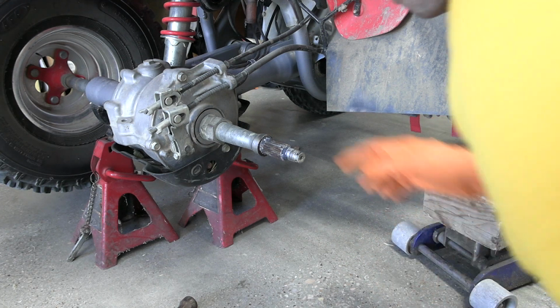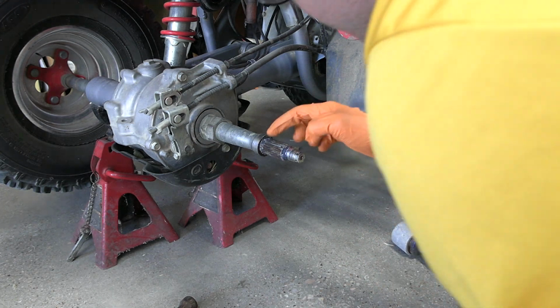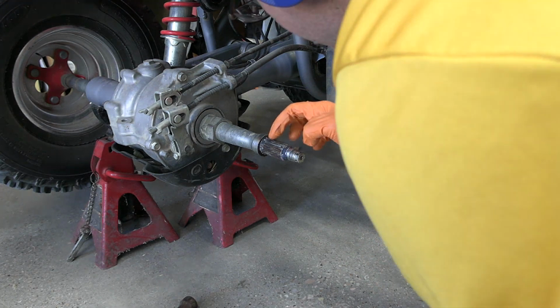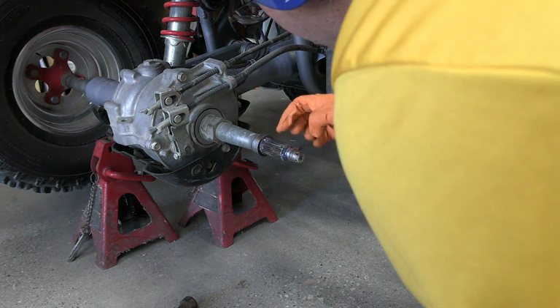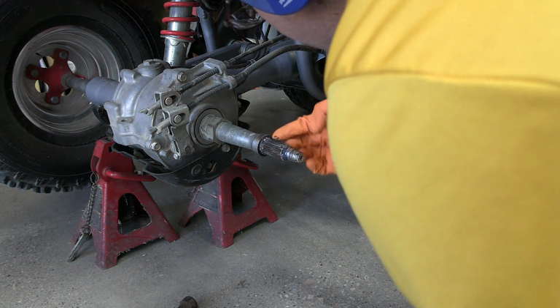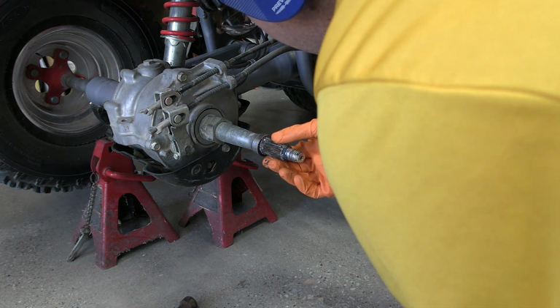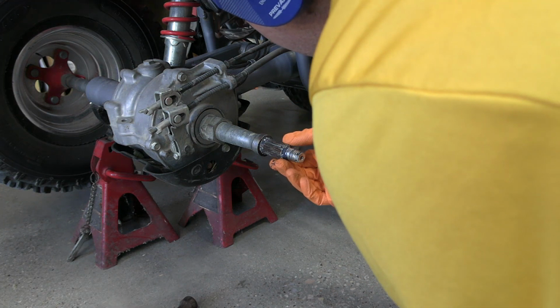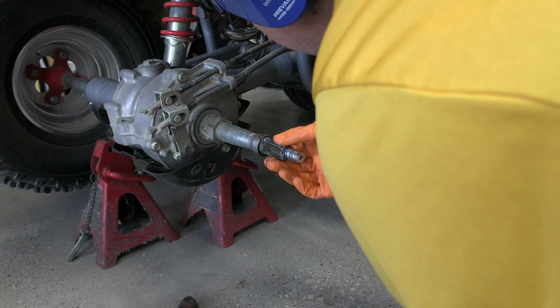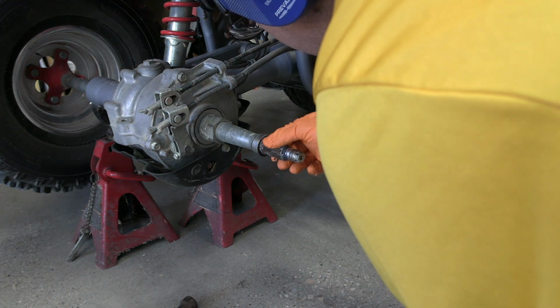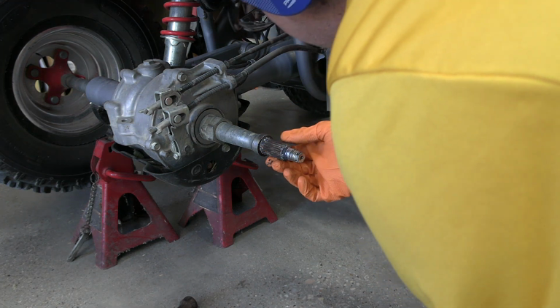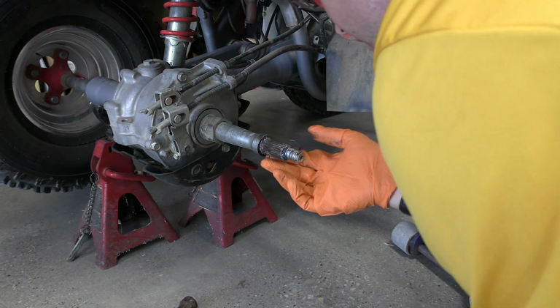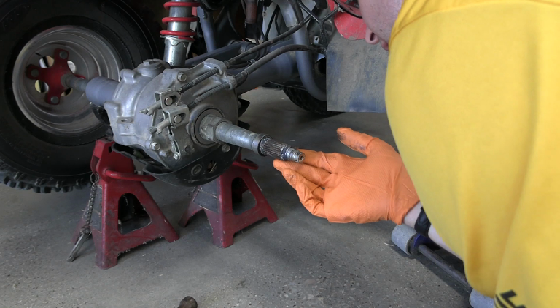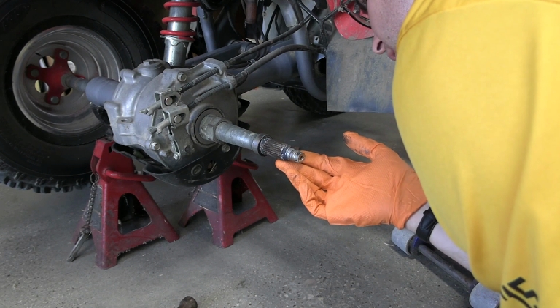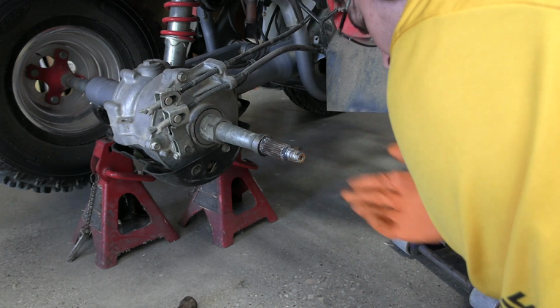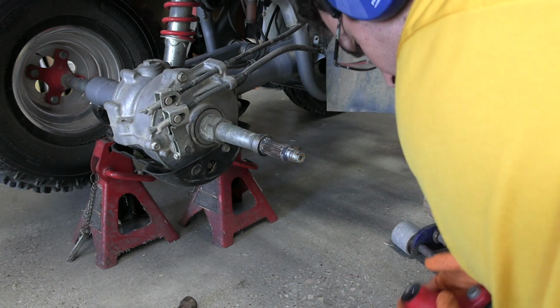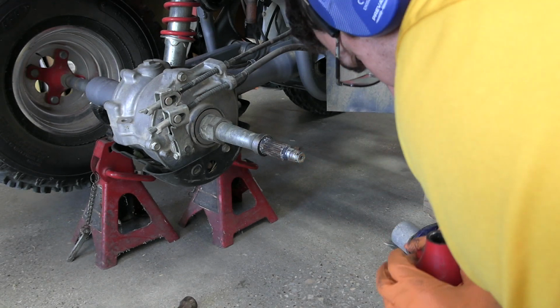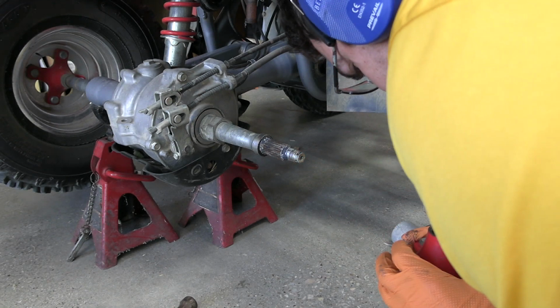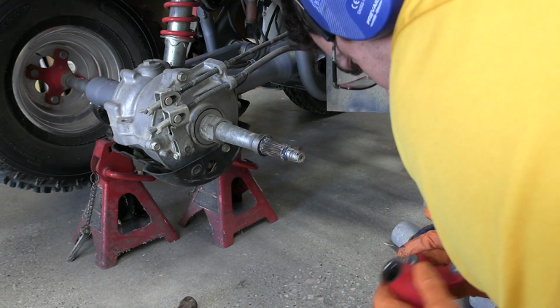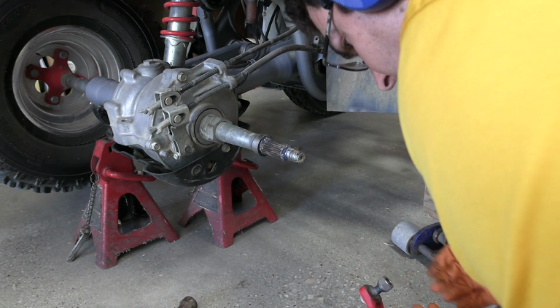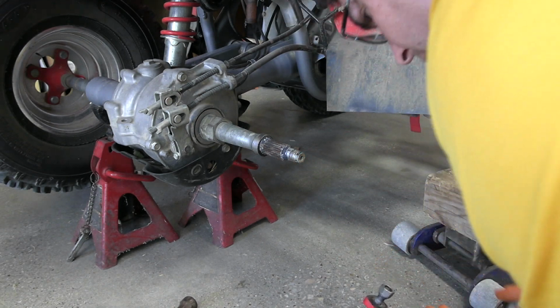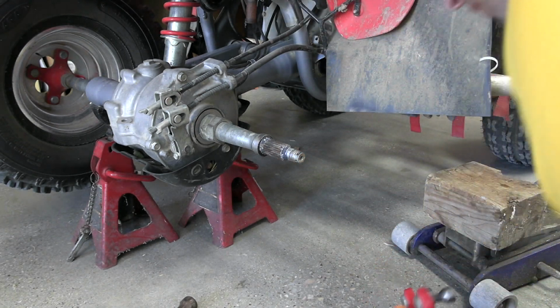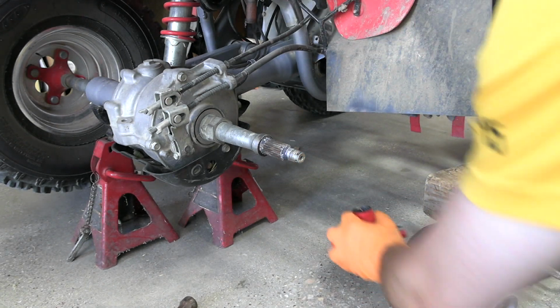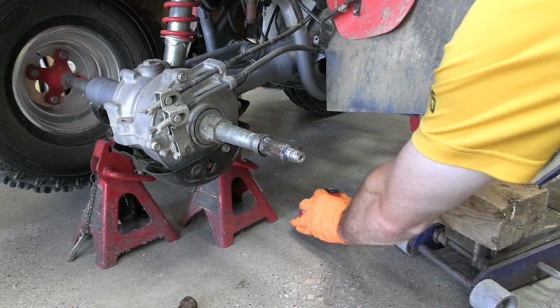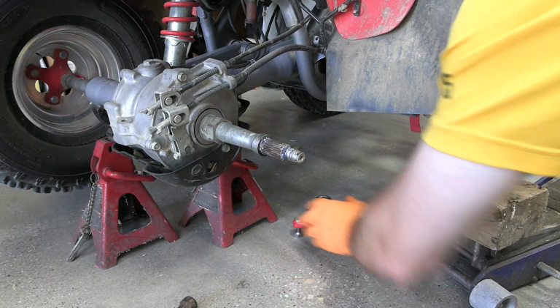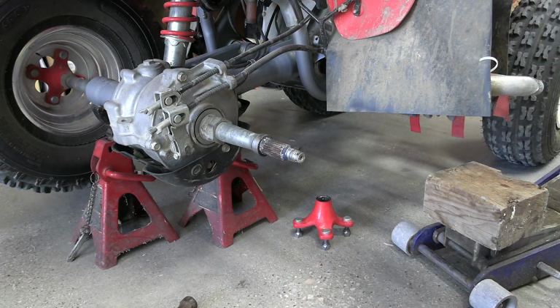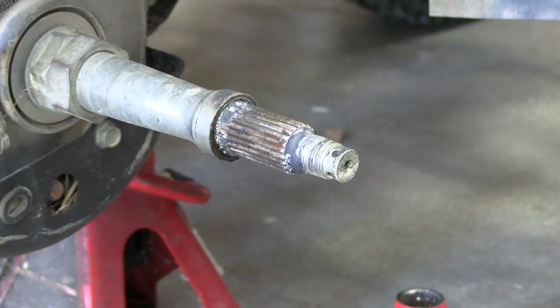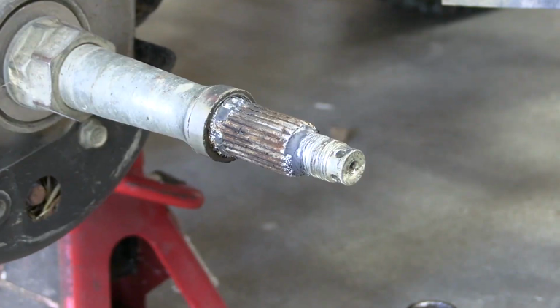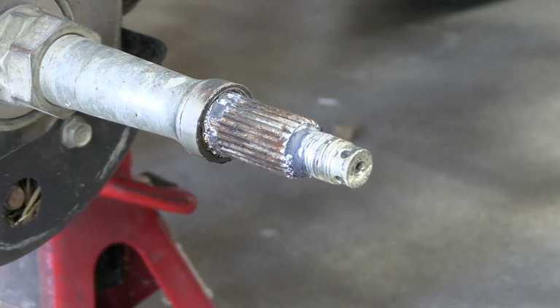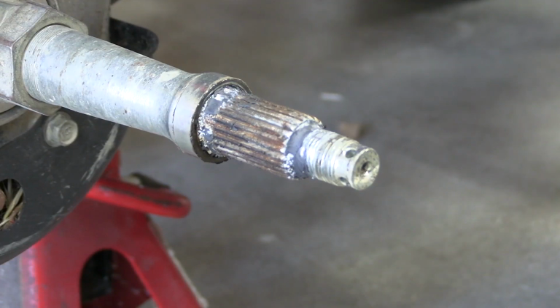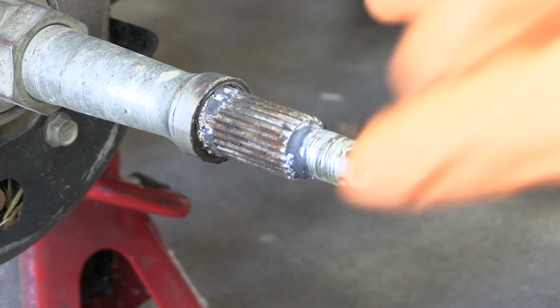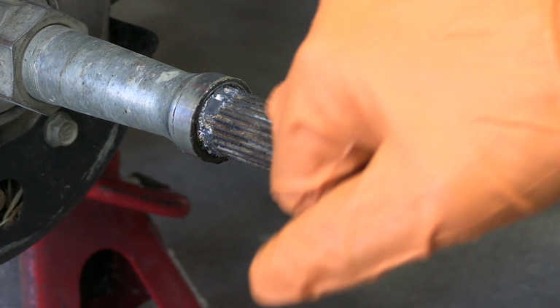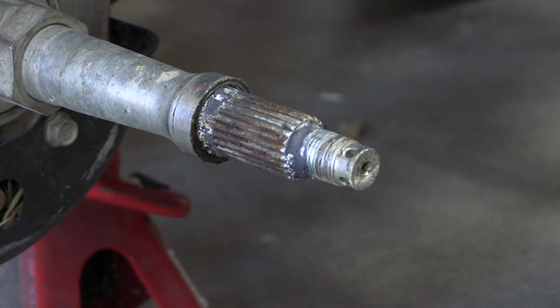It needs some new grease in there, but the splines look okay. I'll have to clean that out. The splines look good but the grease is definitely all dried out.